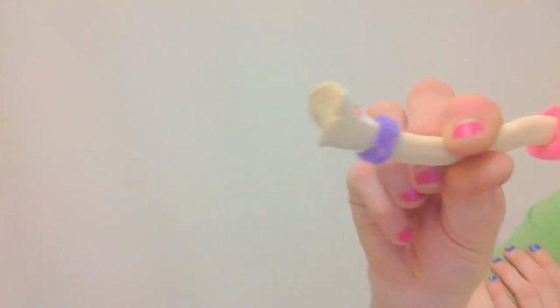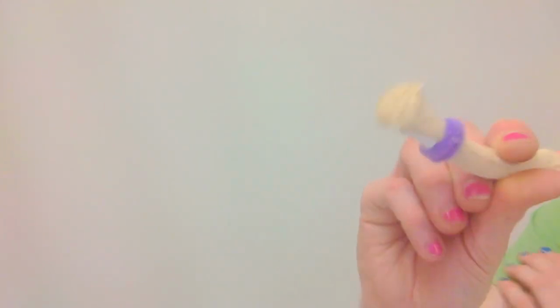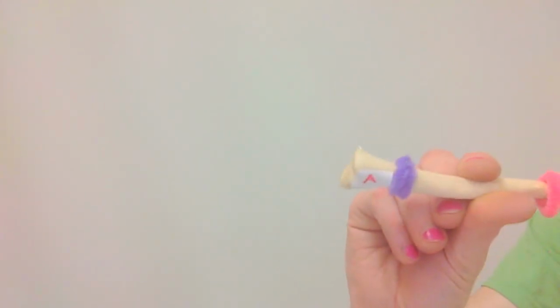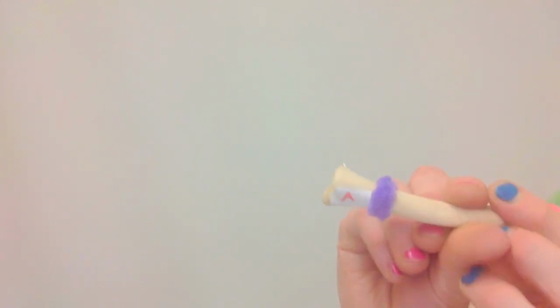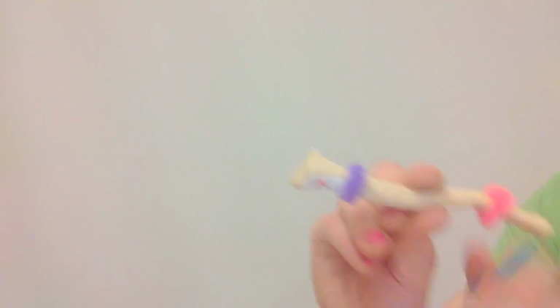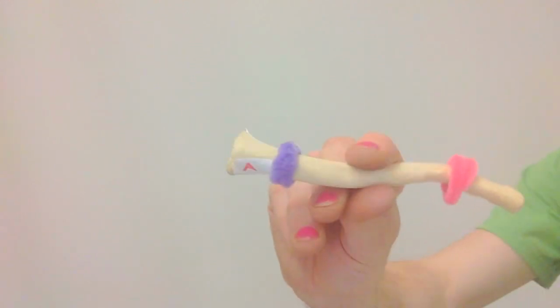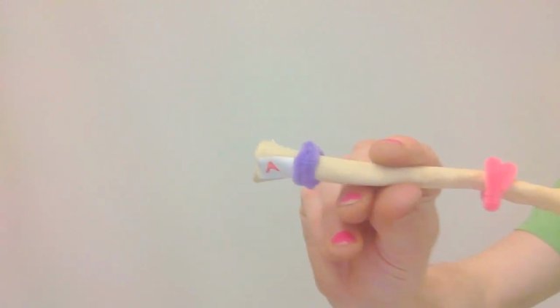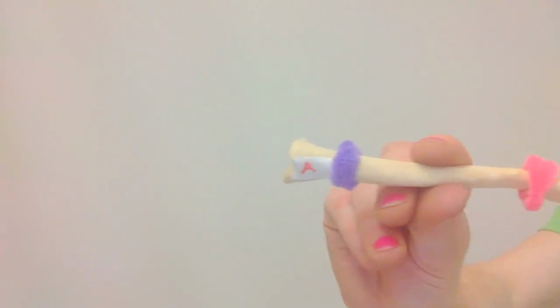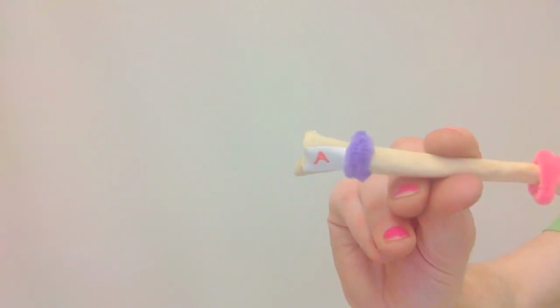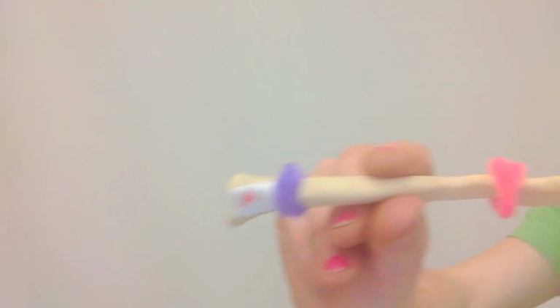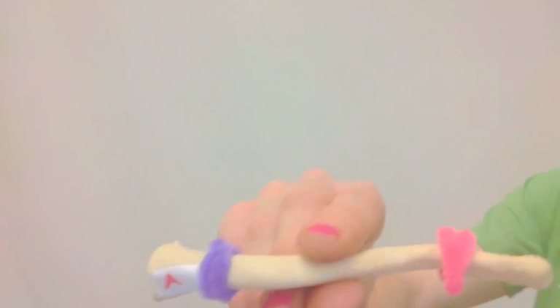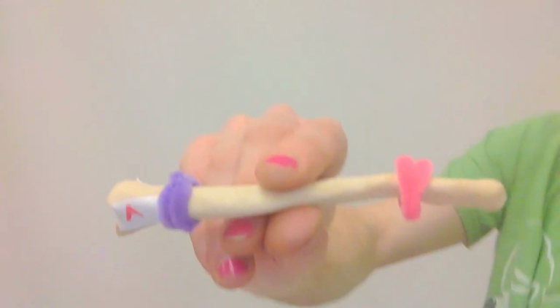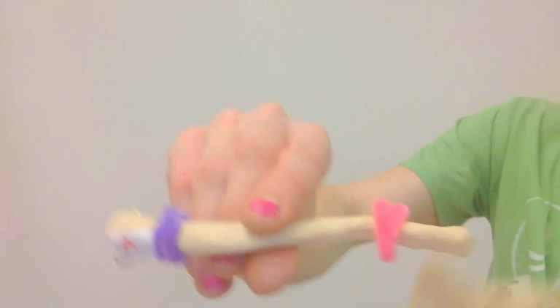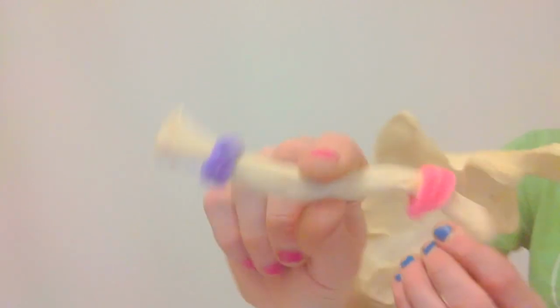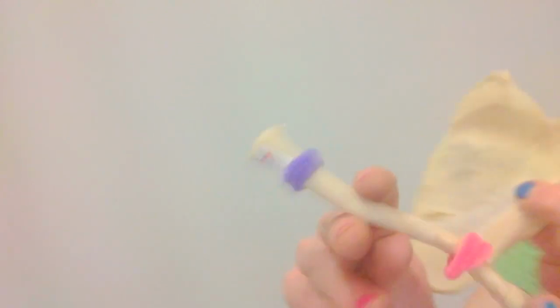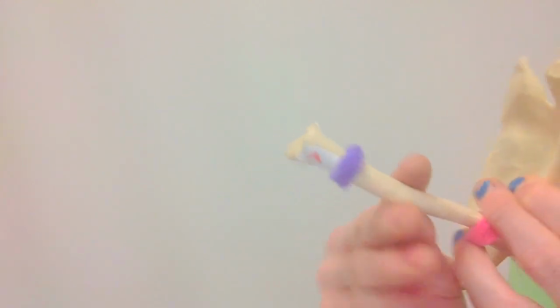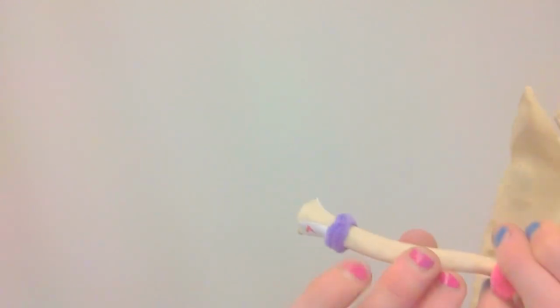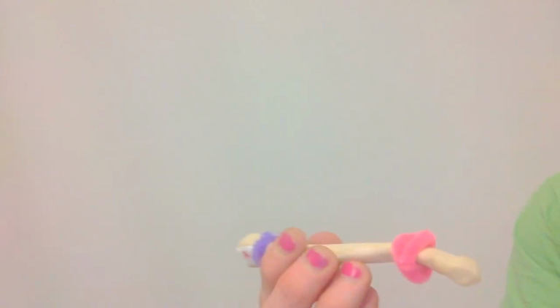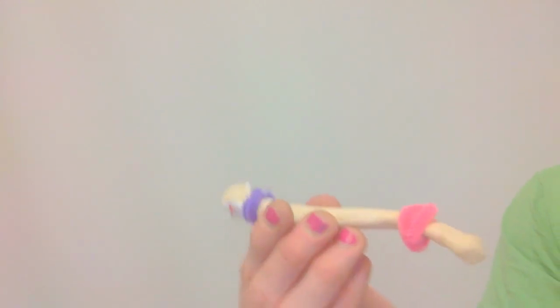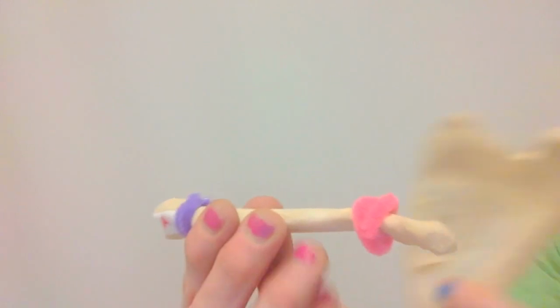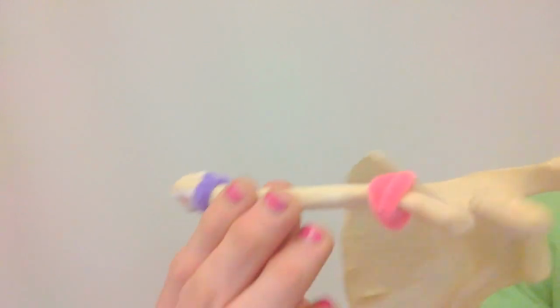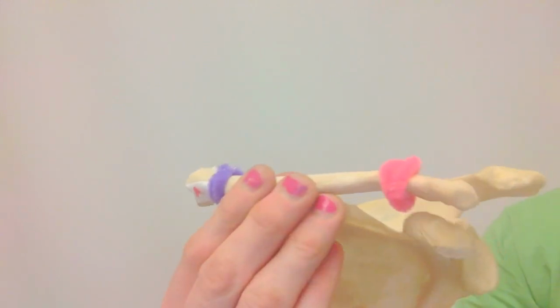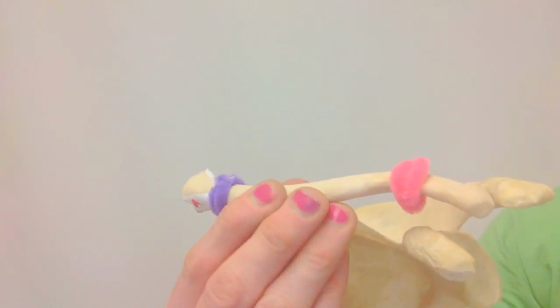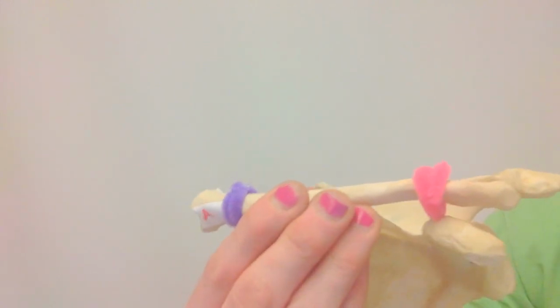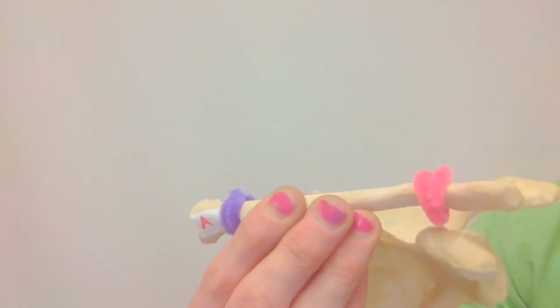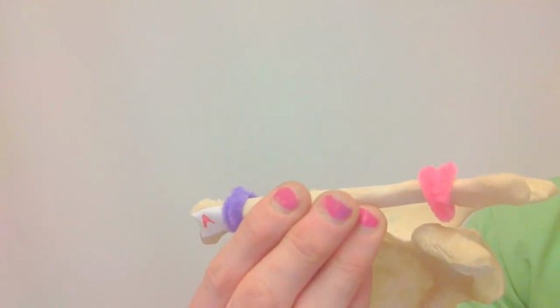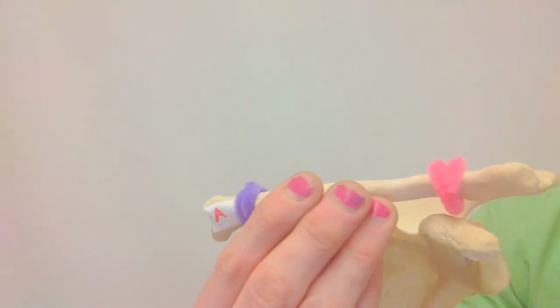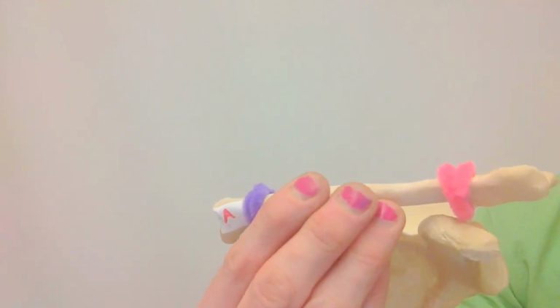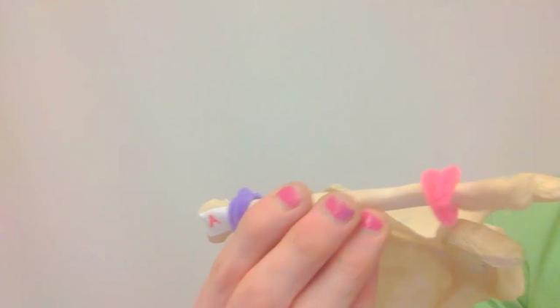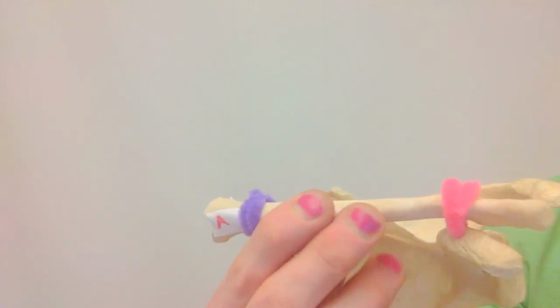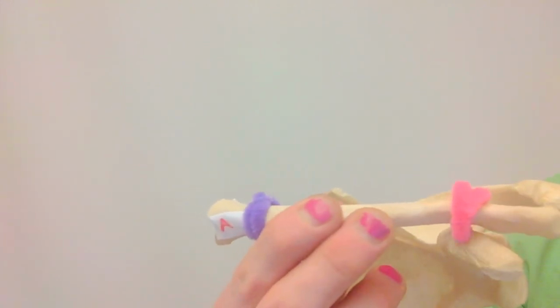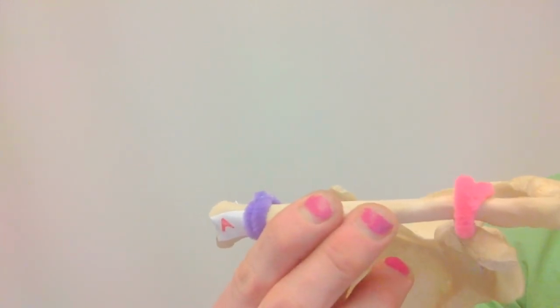In this case, this is a left clavicle, and it will articulate with the left scapula at the acromioclavicular joint.